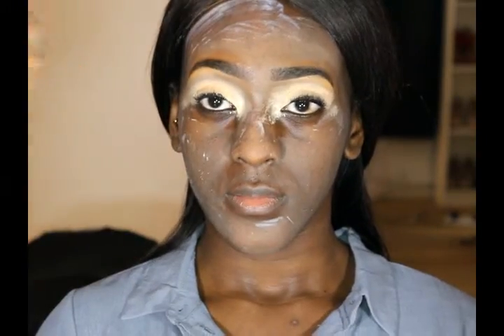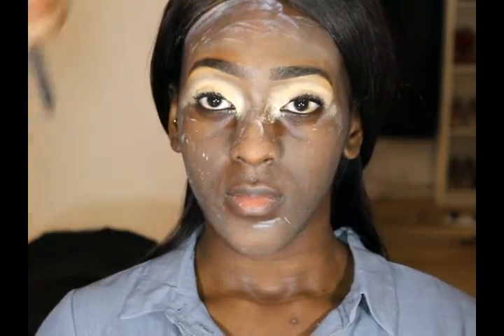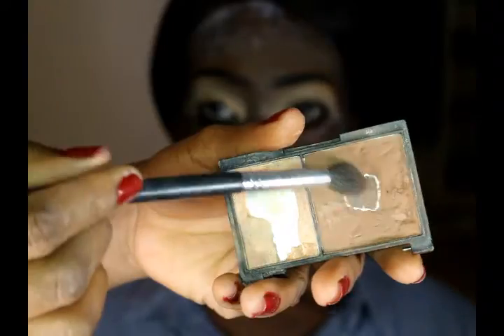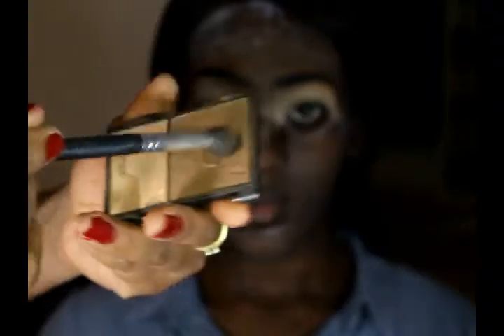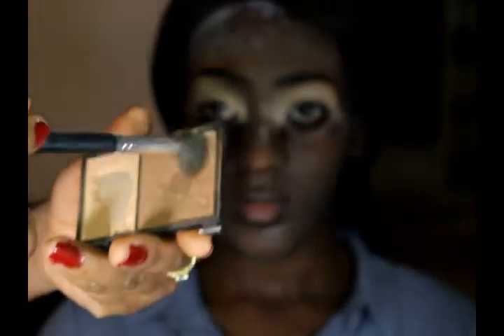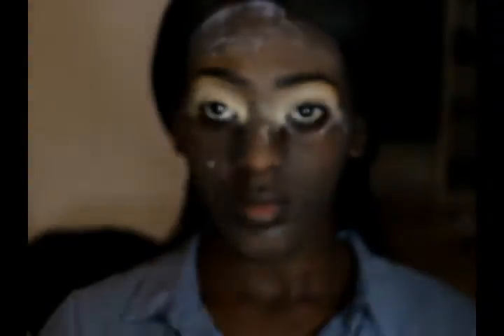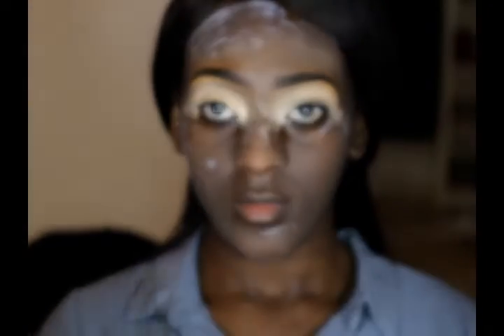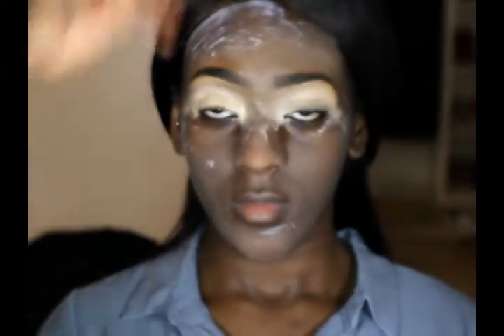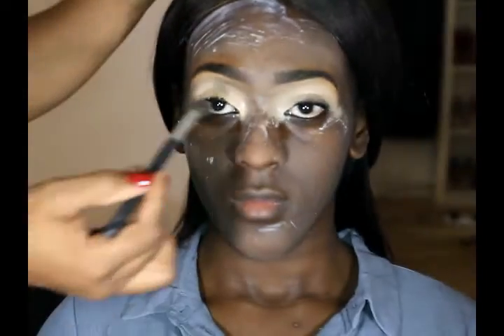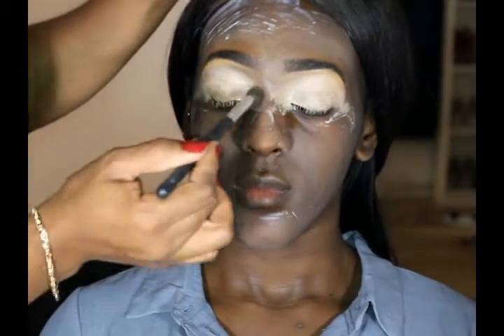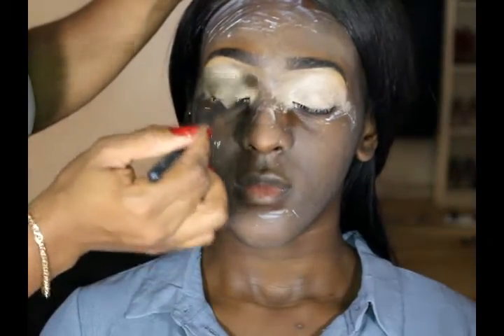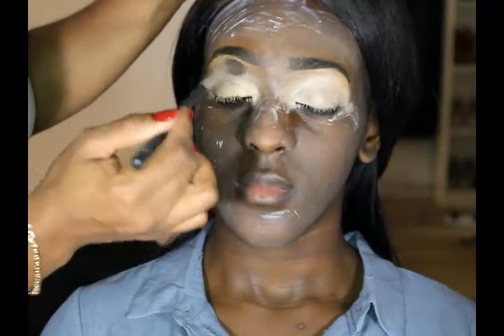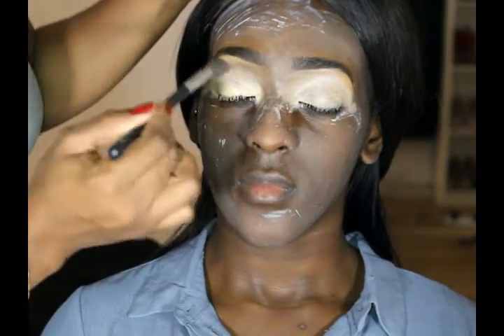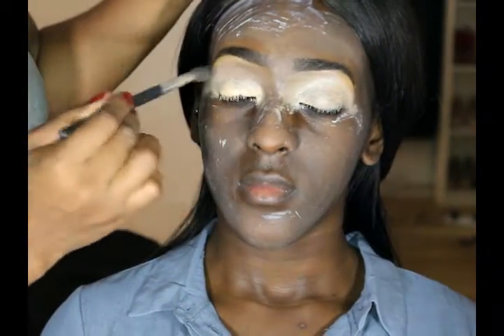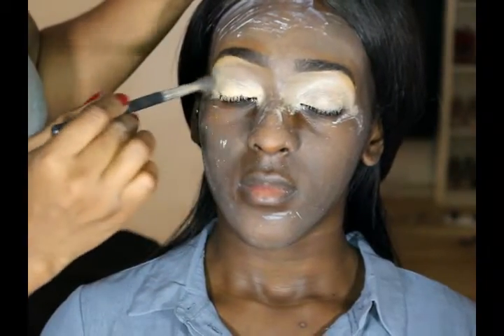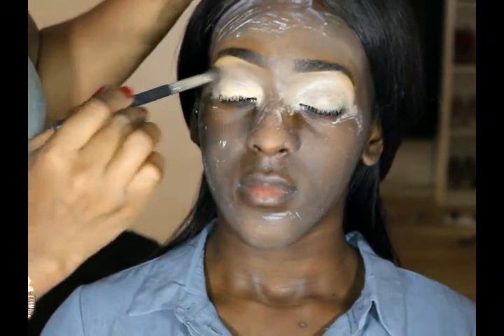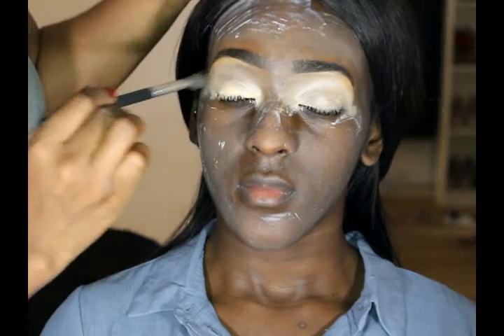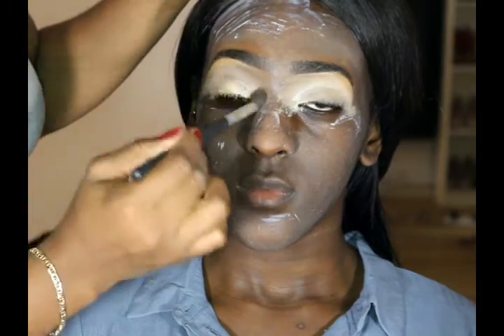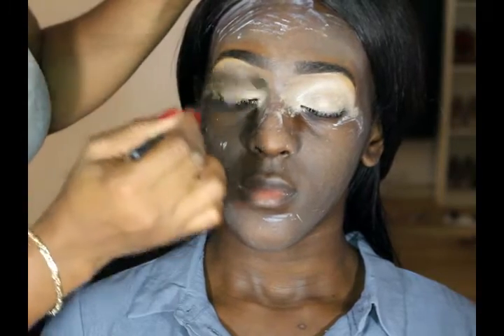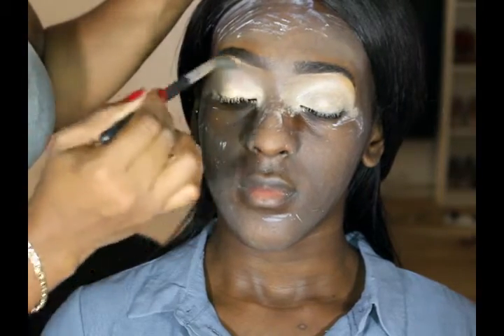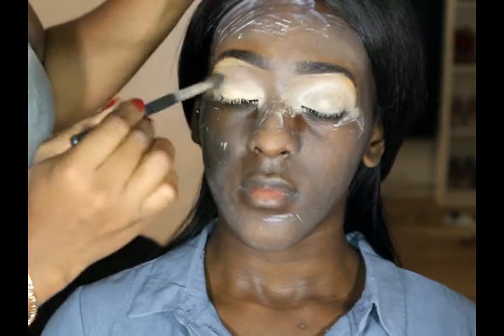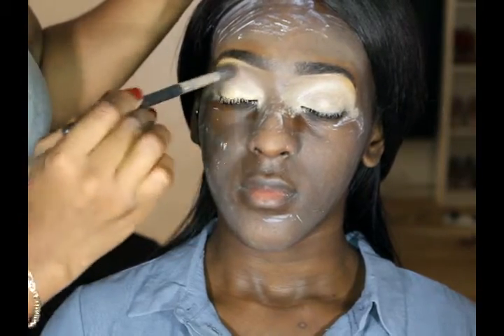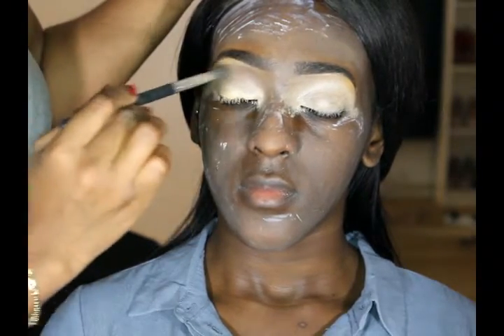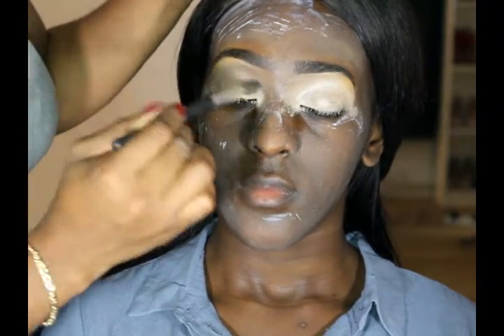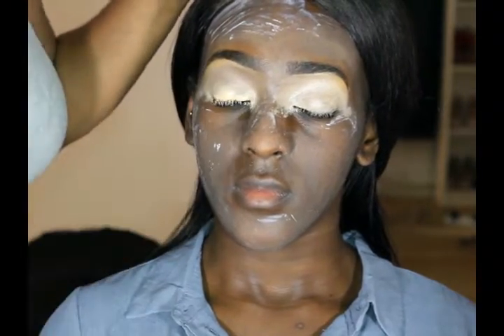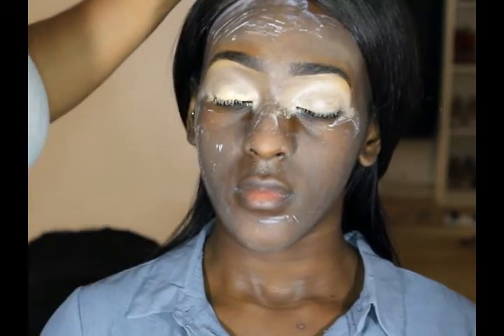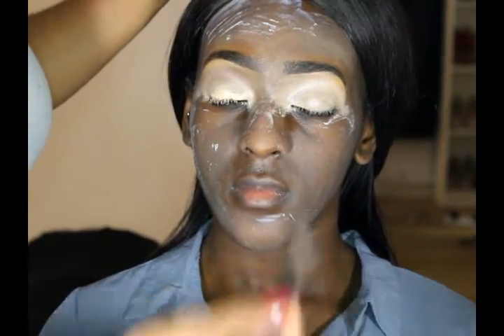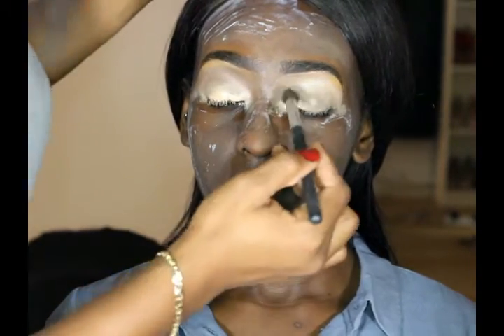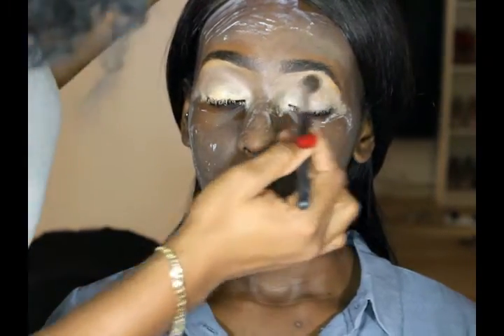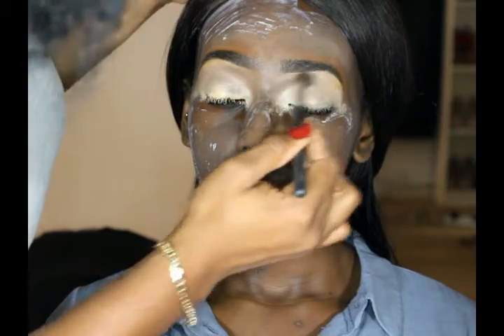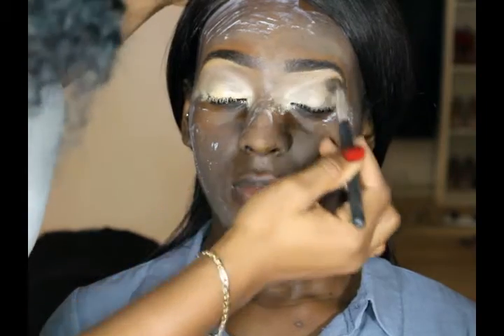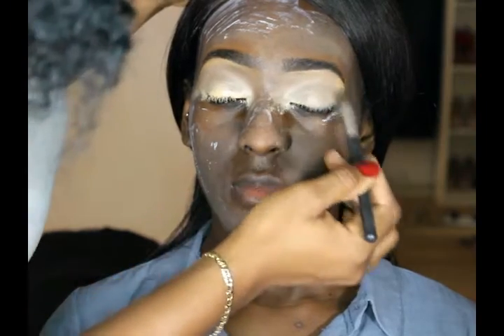Next thing I'm gonna do is use the dark brown from my slick contour palette and apply this on her crease area as a transition color. I'm just using my blending brush to apply this, so as I go in I blend at the same time.